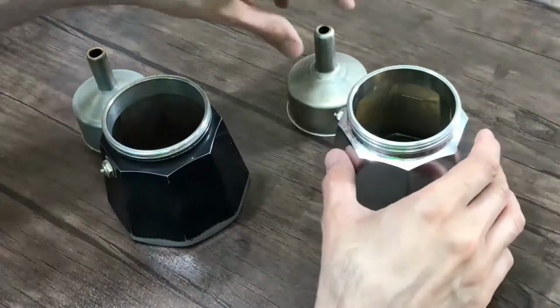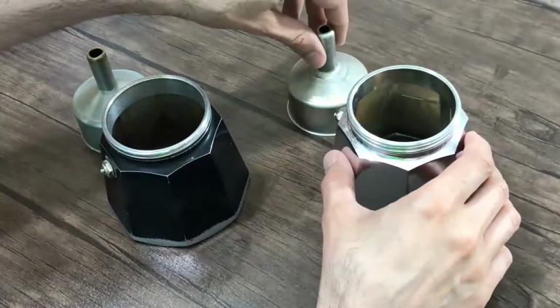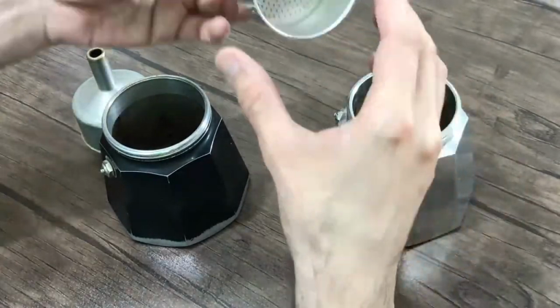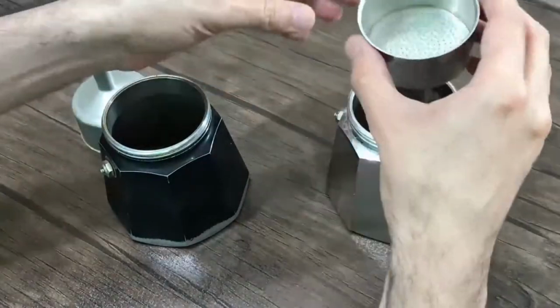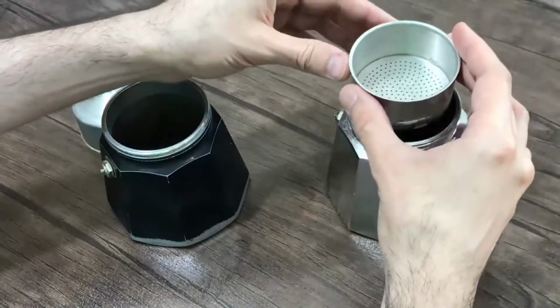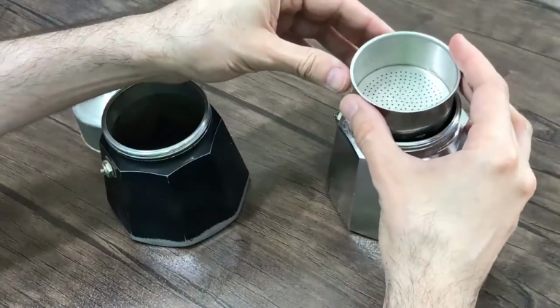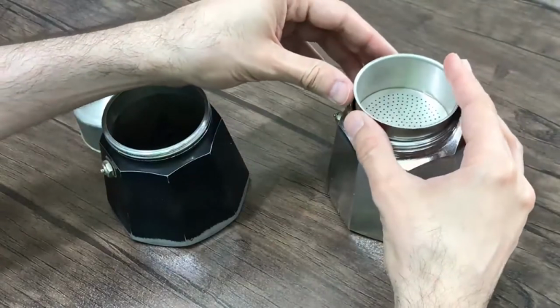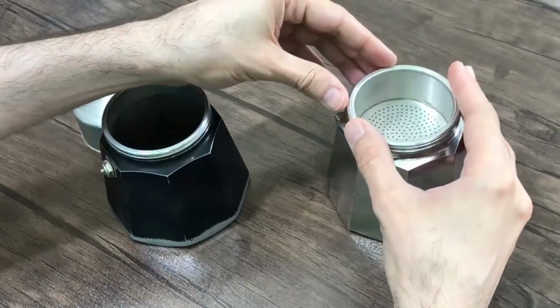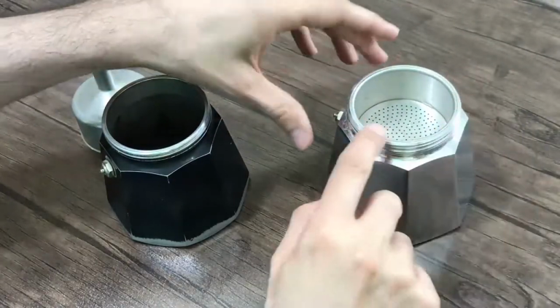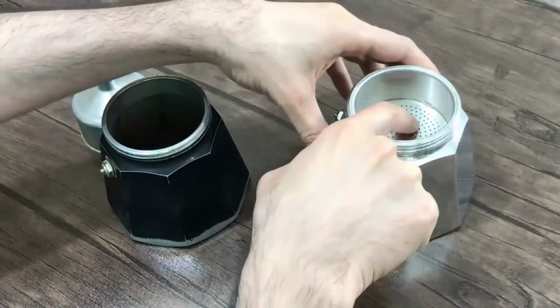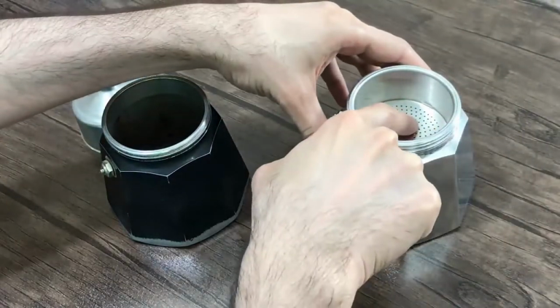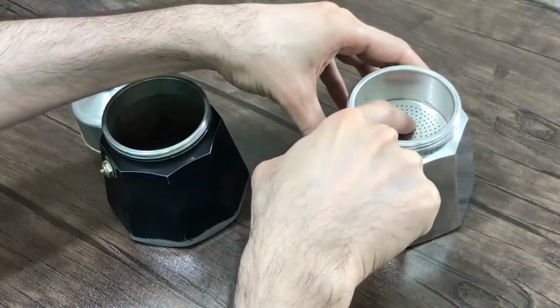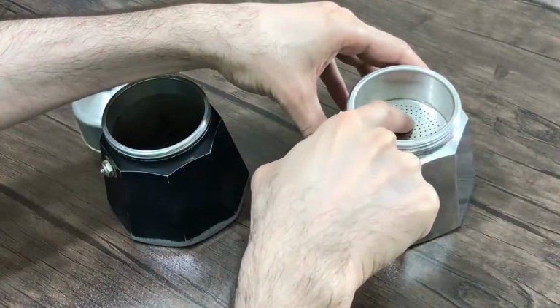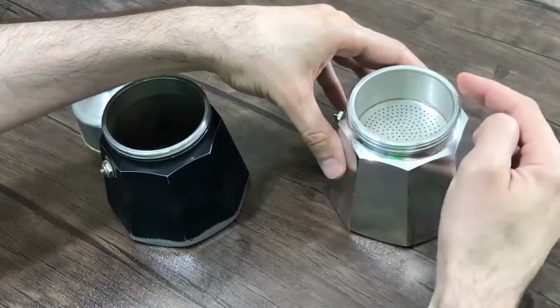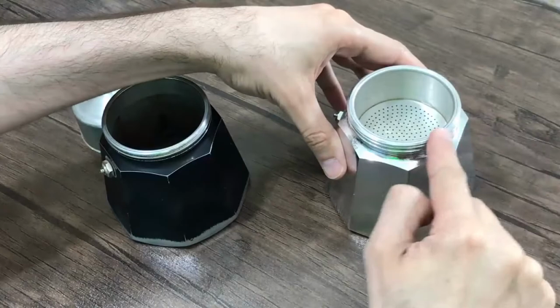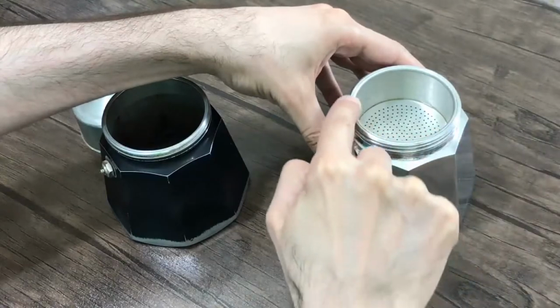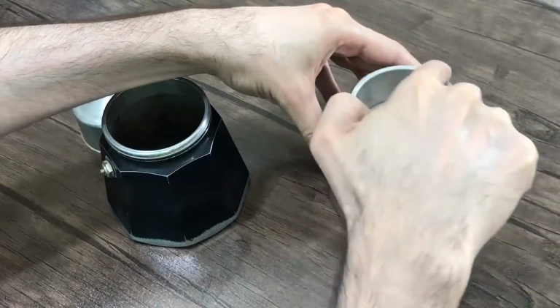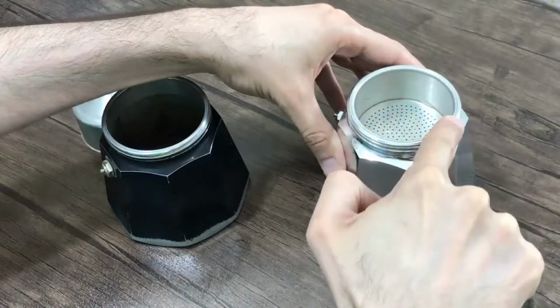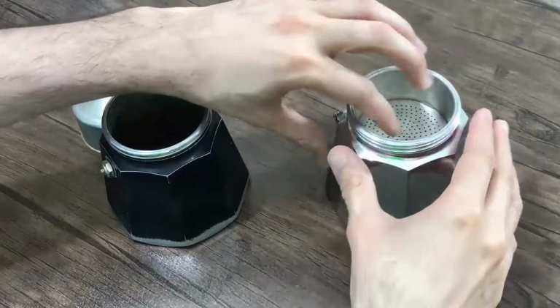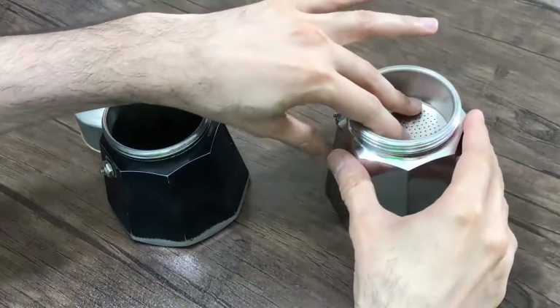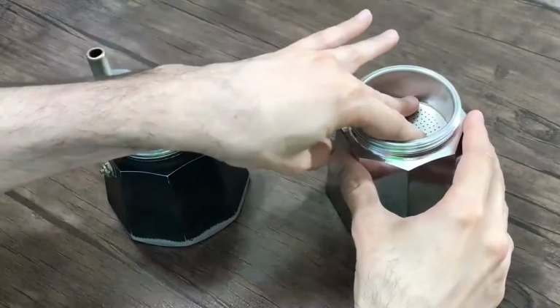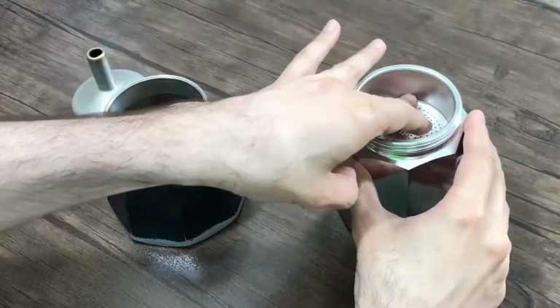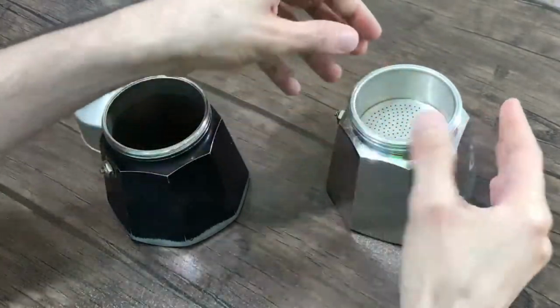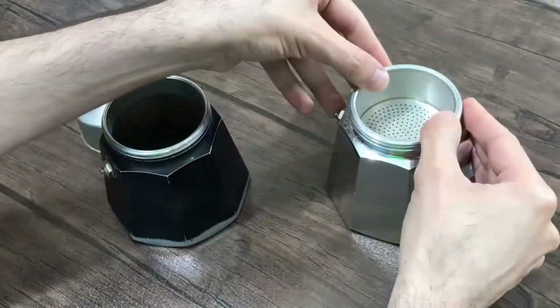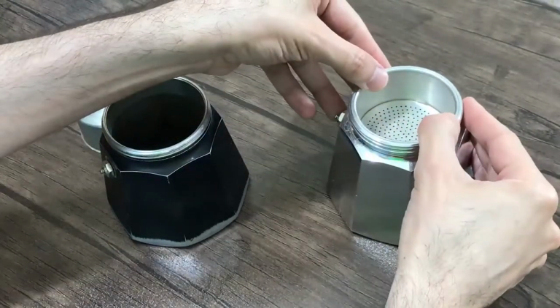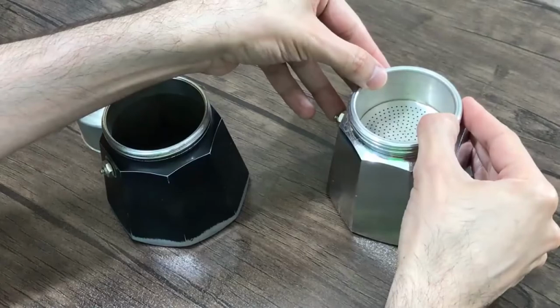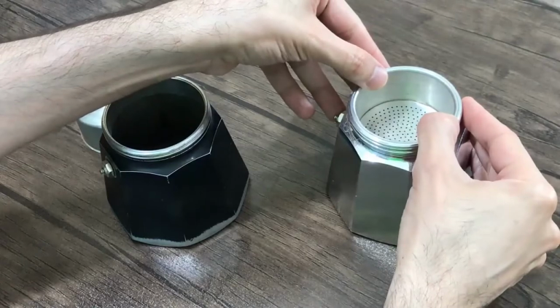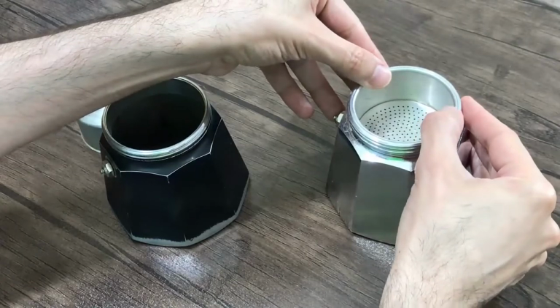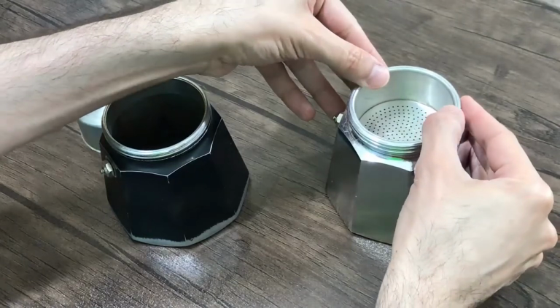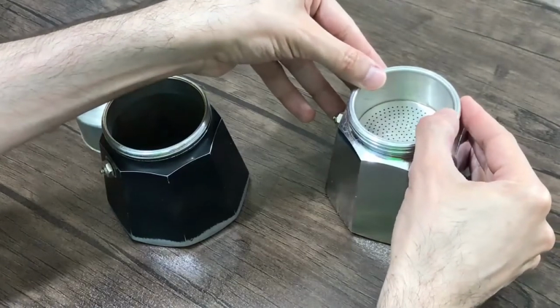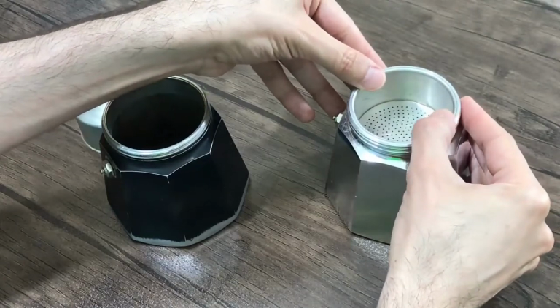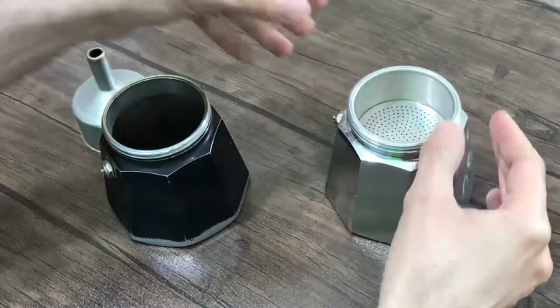This moka pot is new and functional. As you can see, the funnel is exactly fit into its hole. There is no way for vapor to escape, so the rubber gasket or the washer can seal it very well.